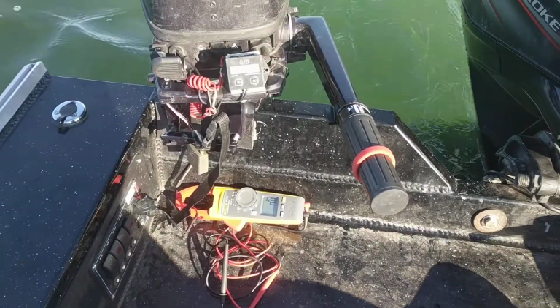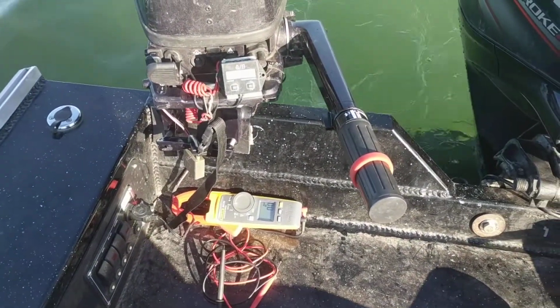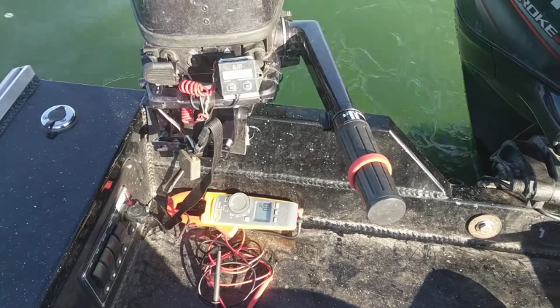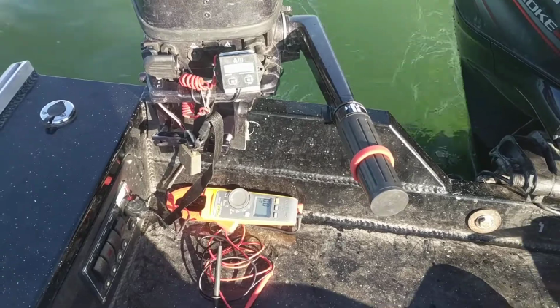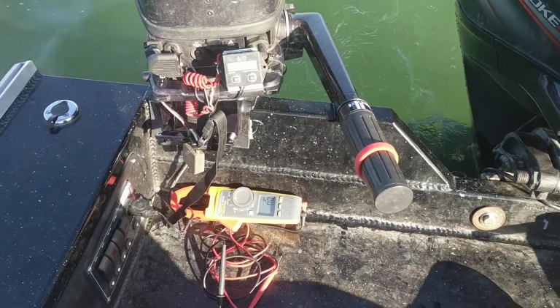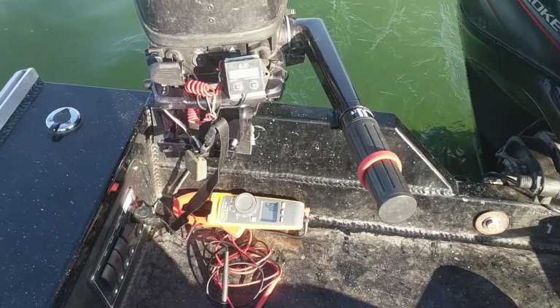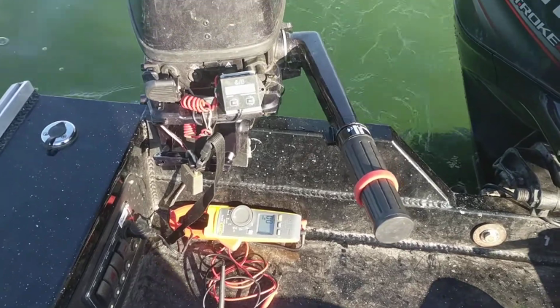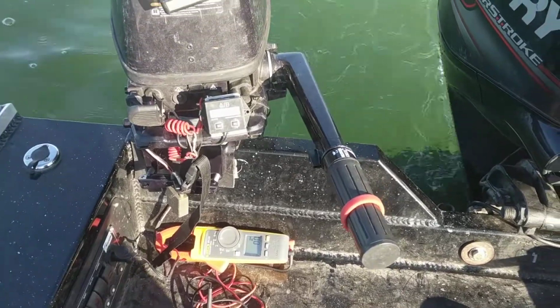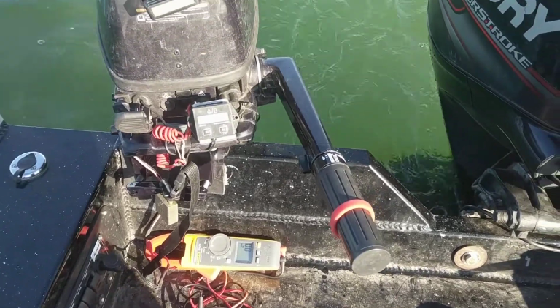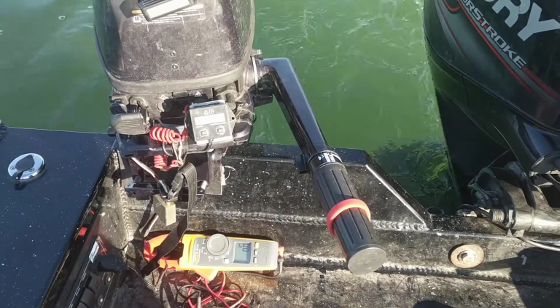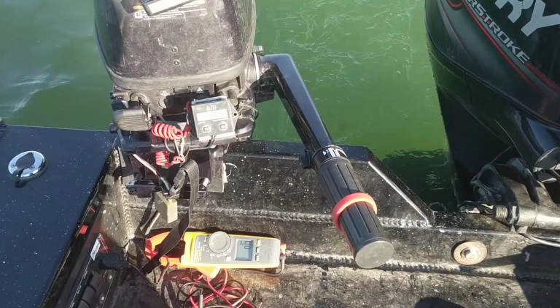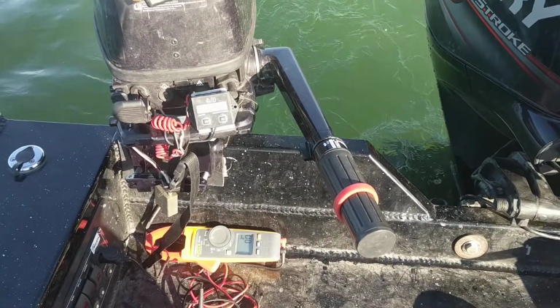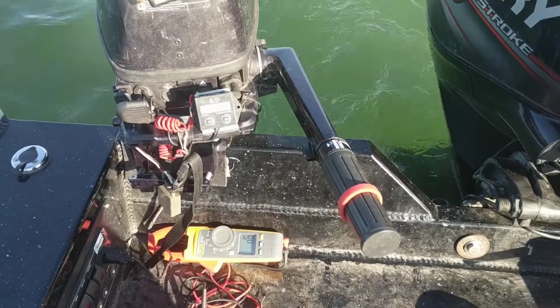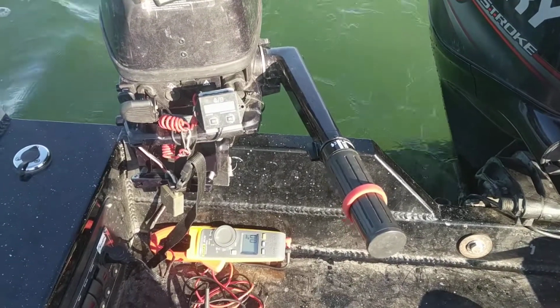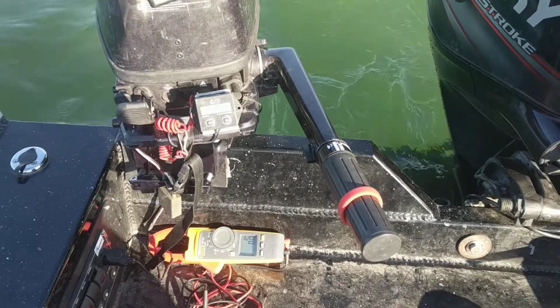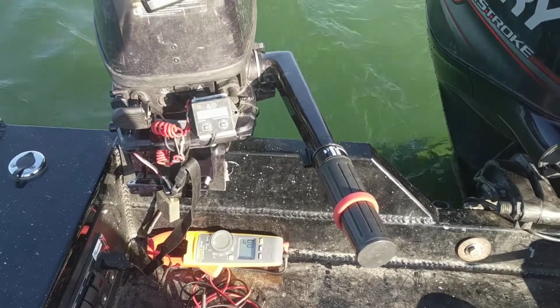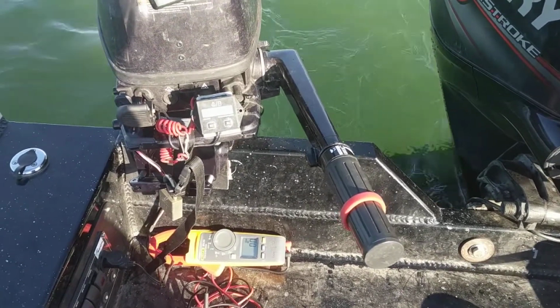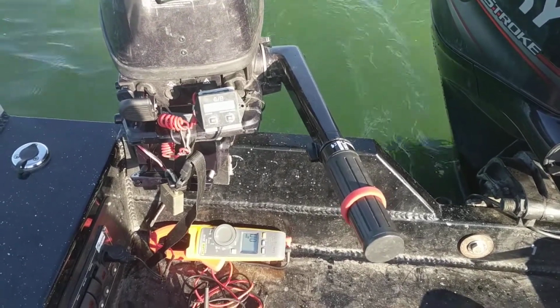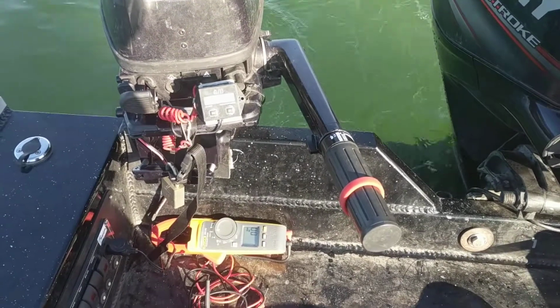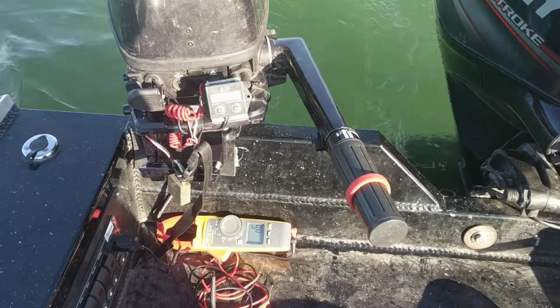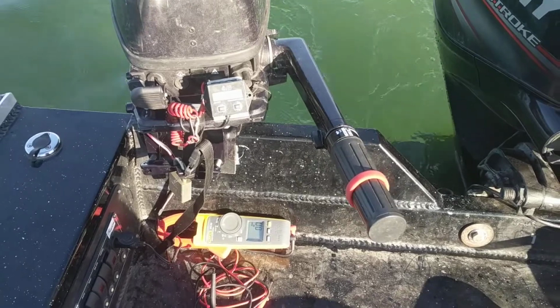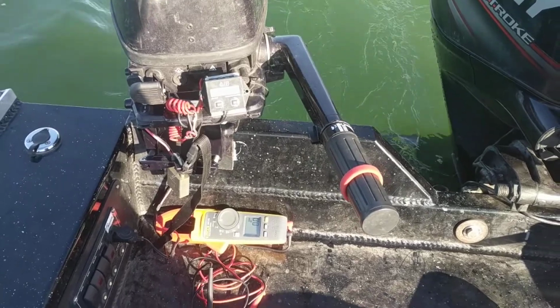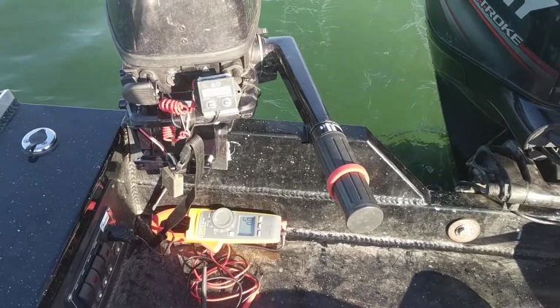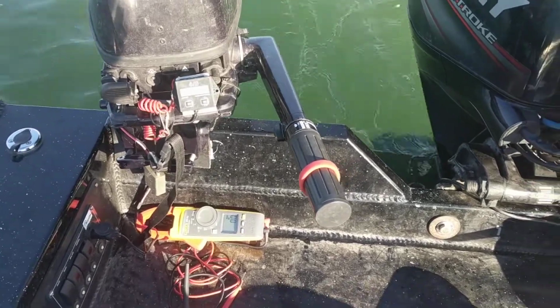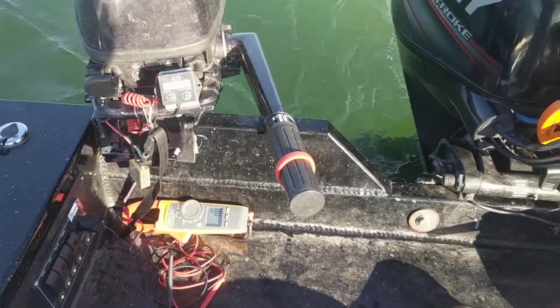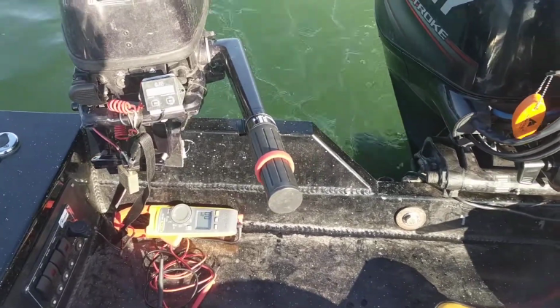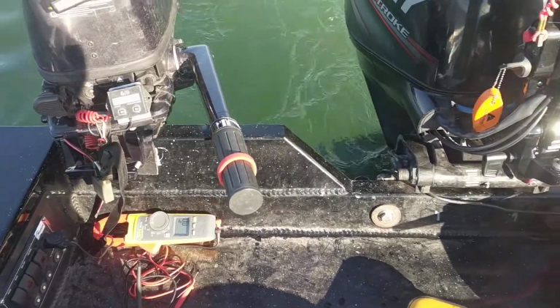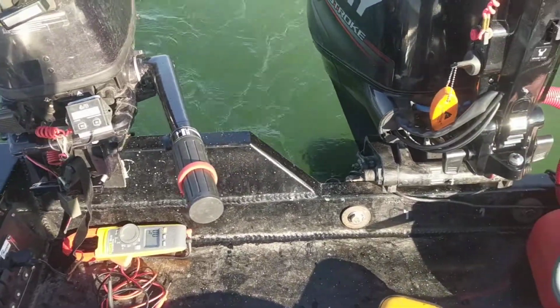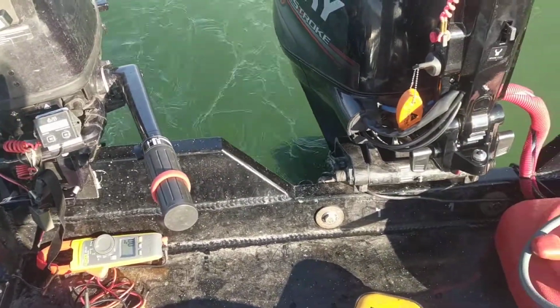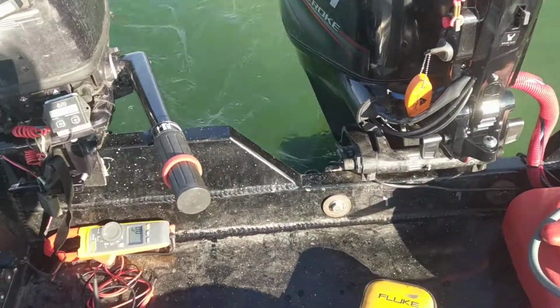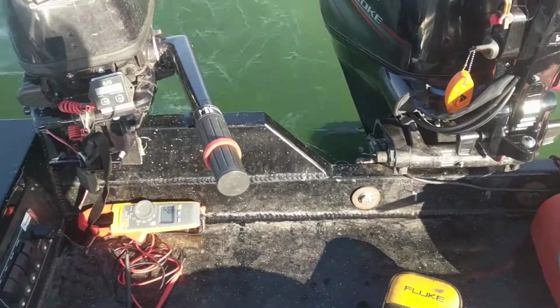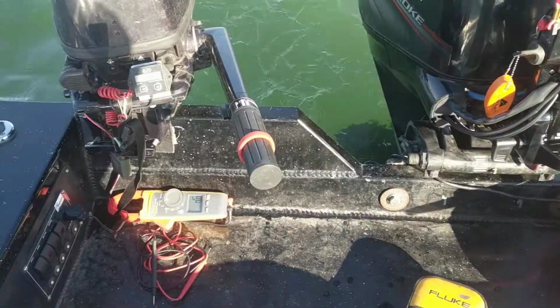Your call if you want to spend the 220 bucks or not. Because I run it so much, I think it might be worth it for me, but I'll keep an eye on it.